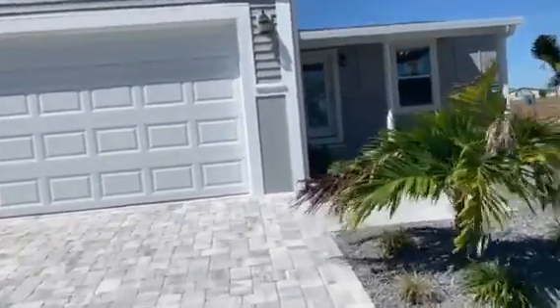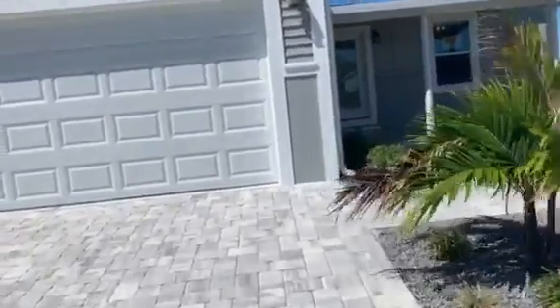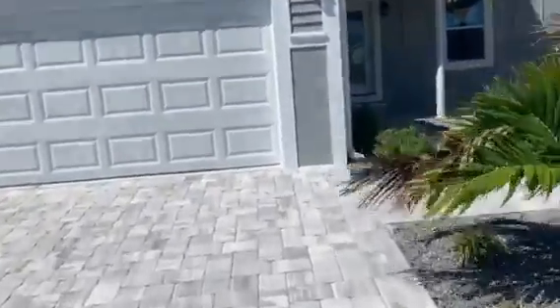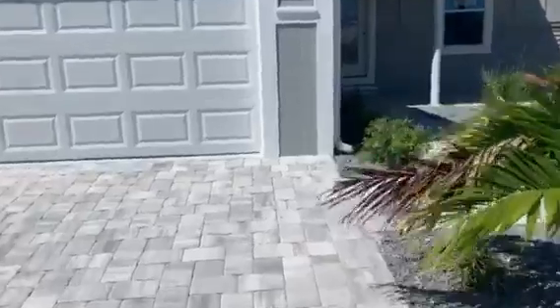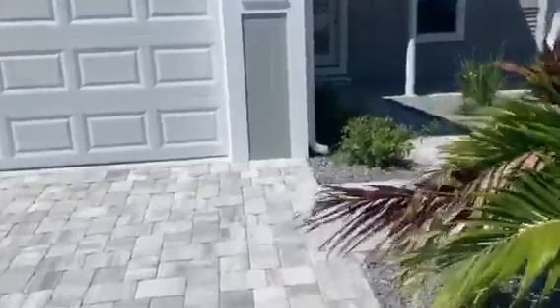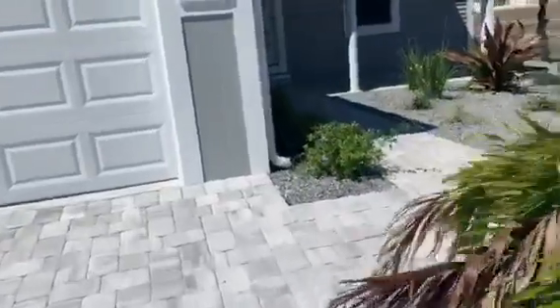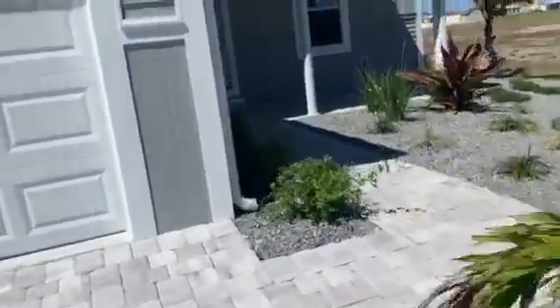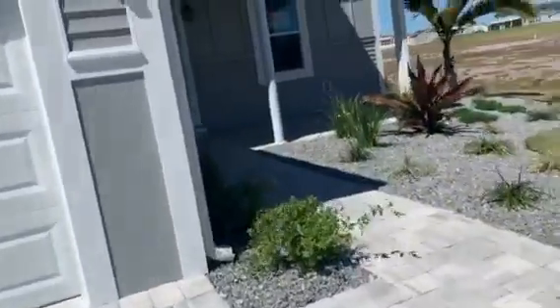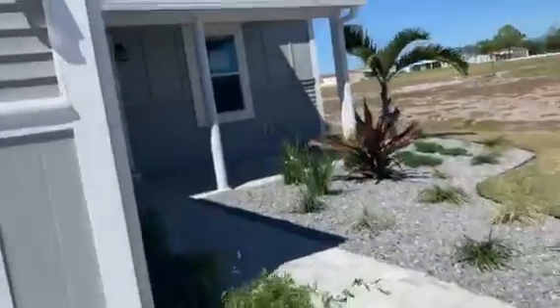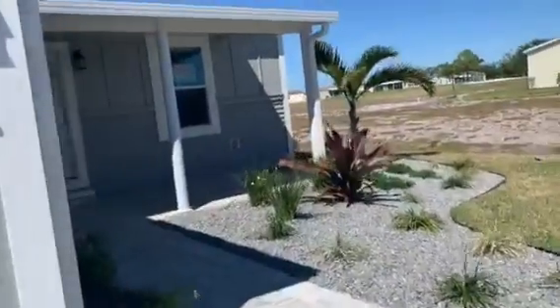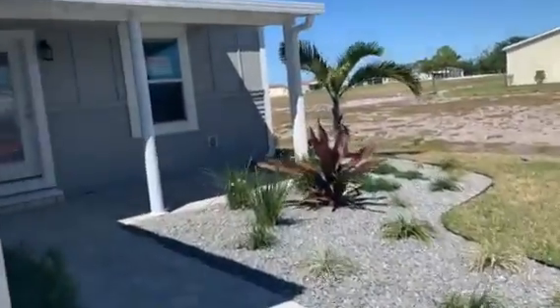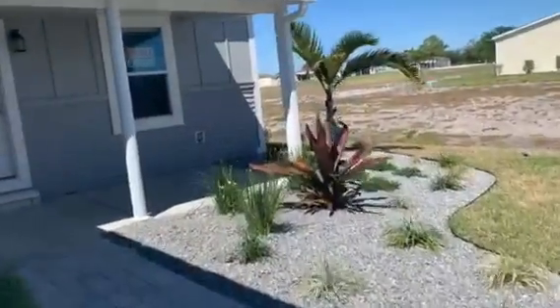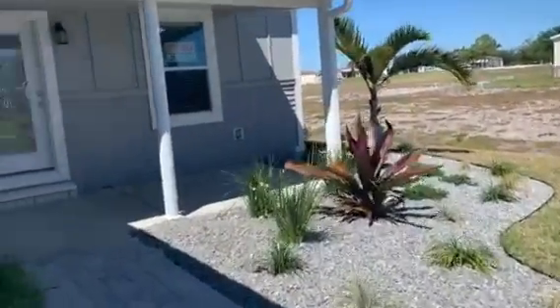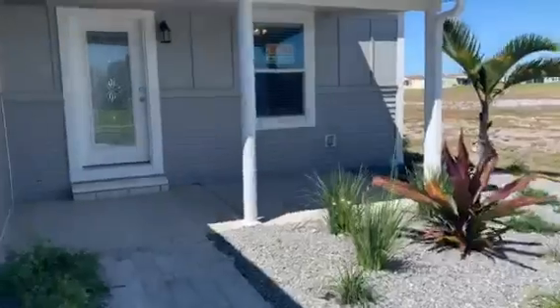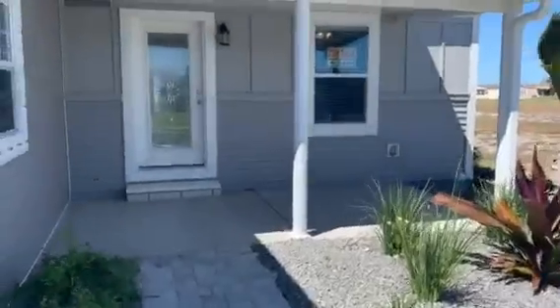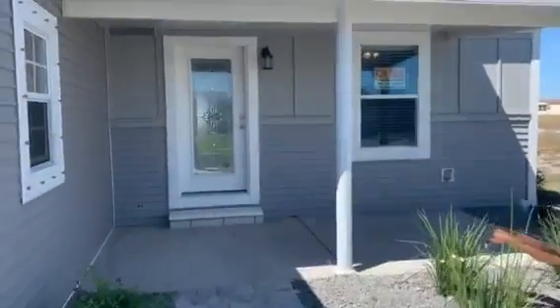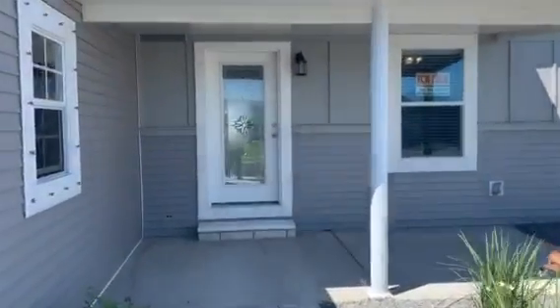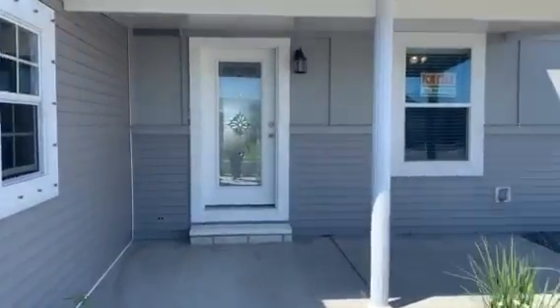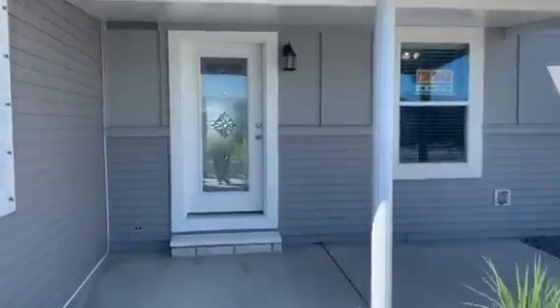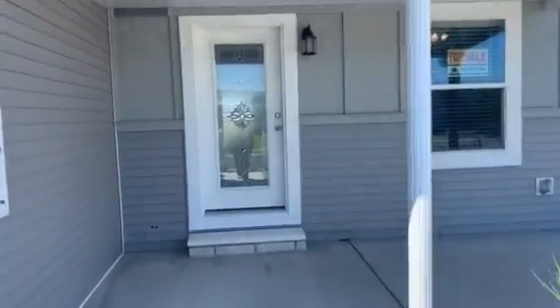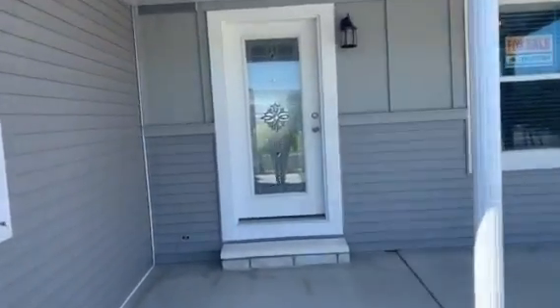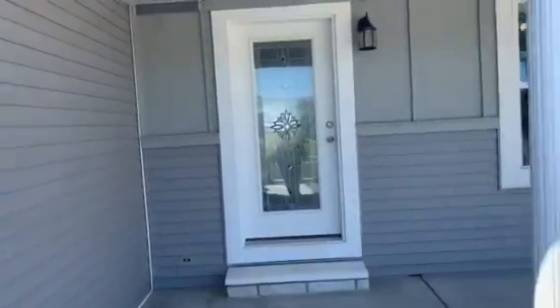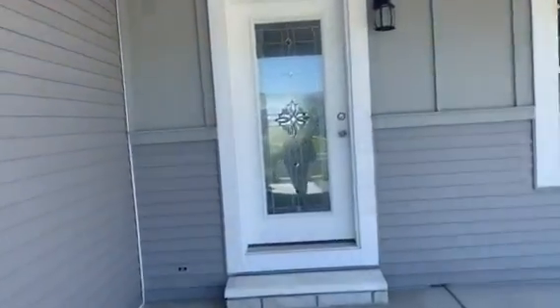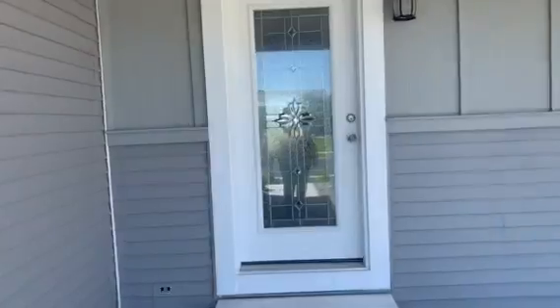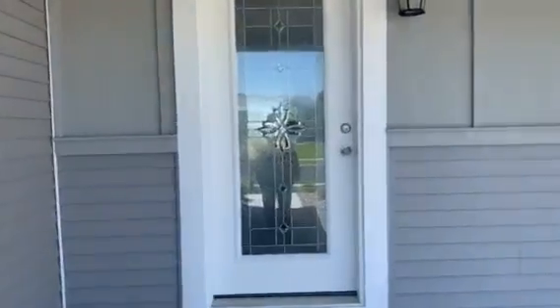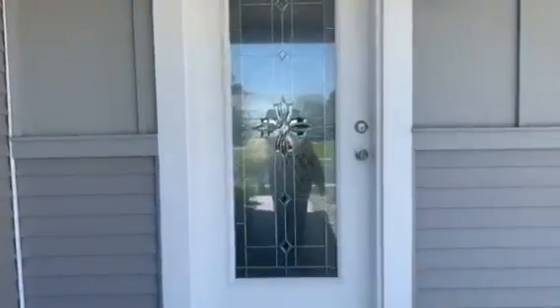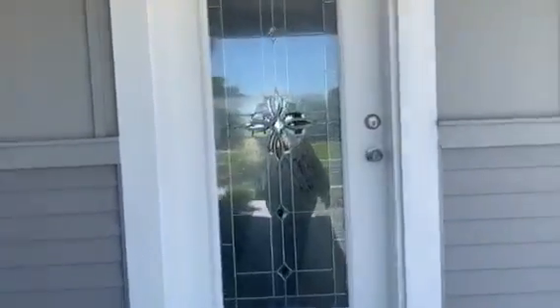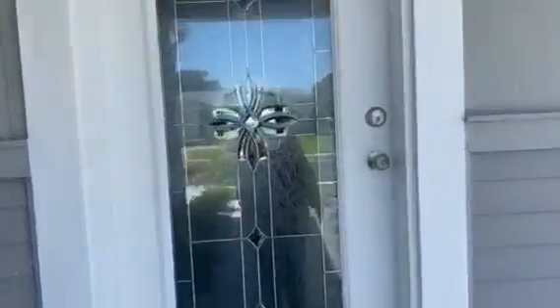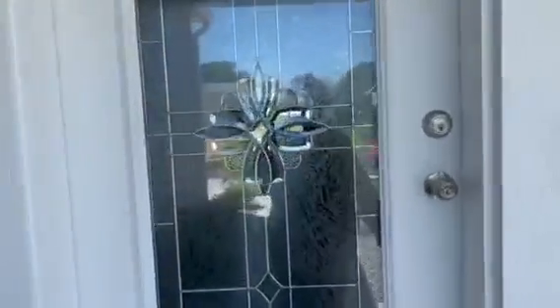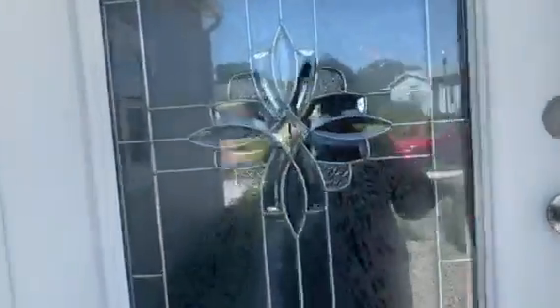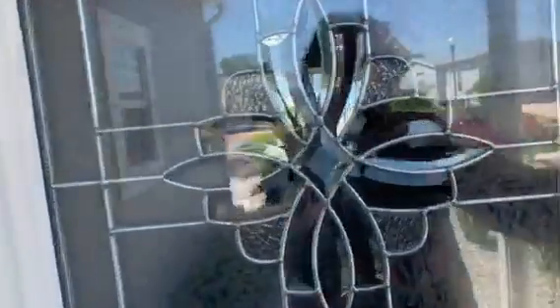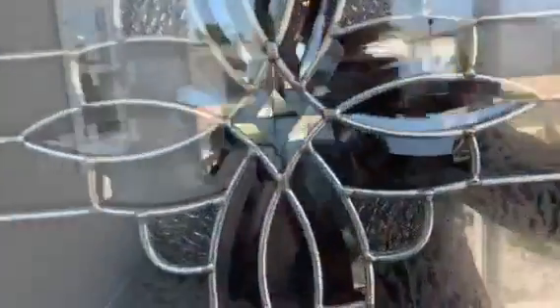Pavers in the driveway and the sidewalk. Beautiful breeze blowing here in Florida today and a gorgeous front porch. So we're going to walk inside and take a look at this home. It is a three-bedroom, two-bath home.